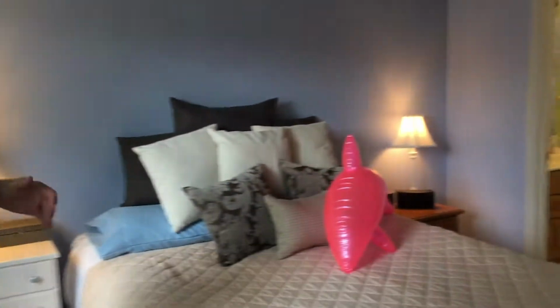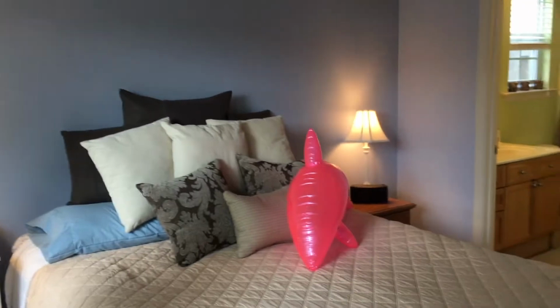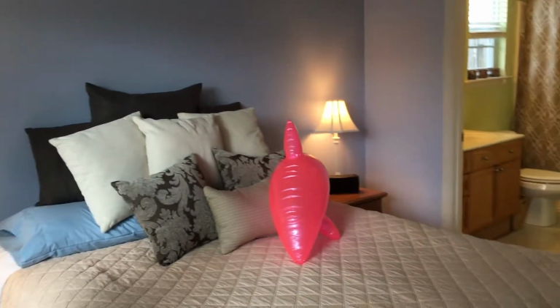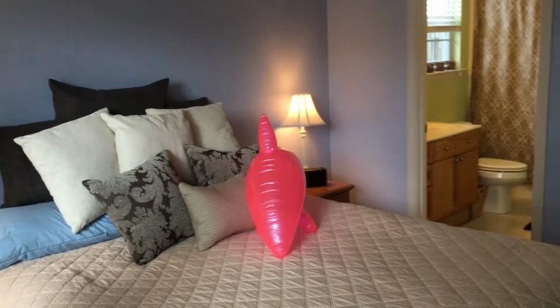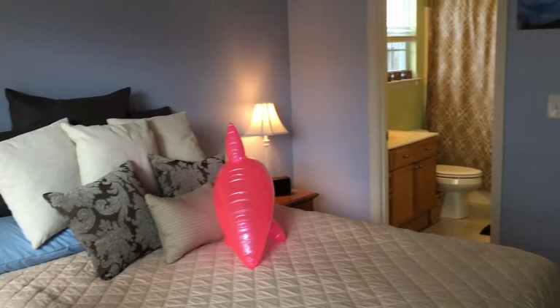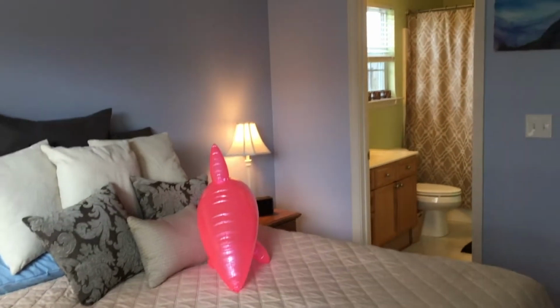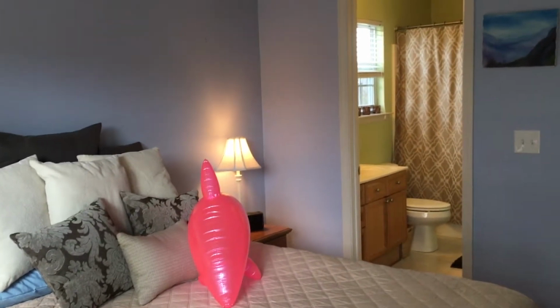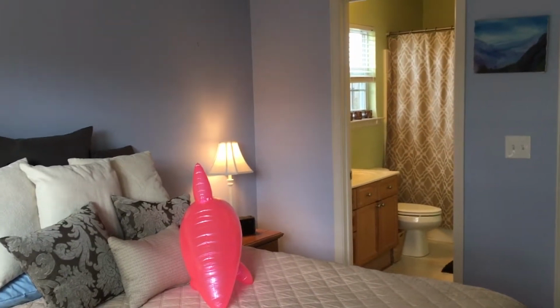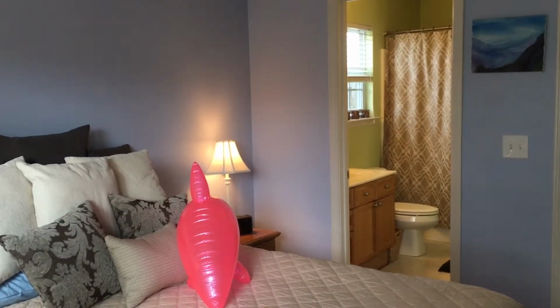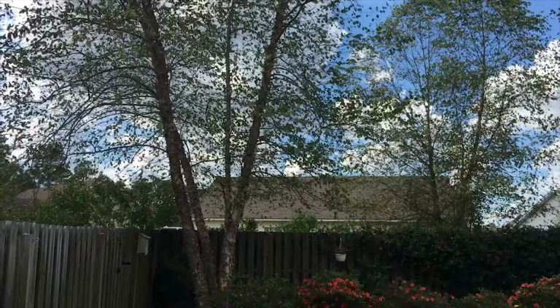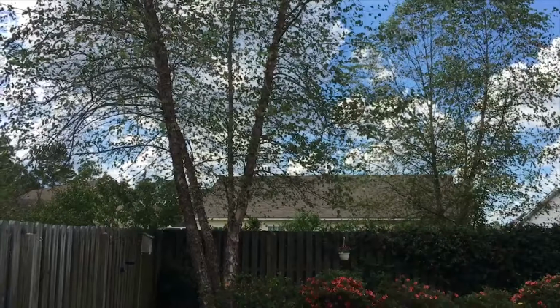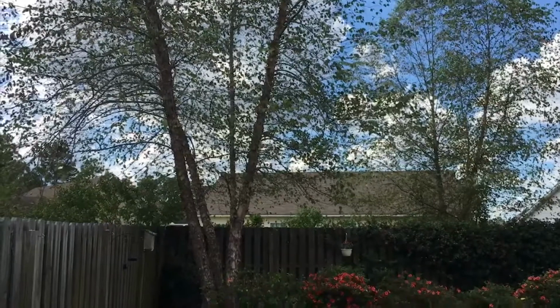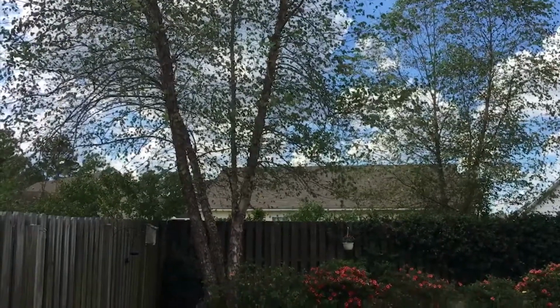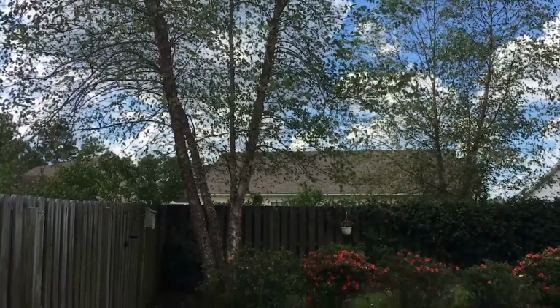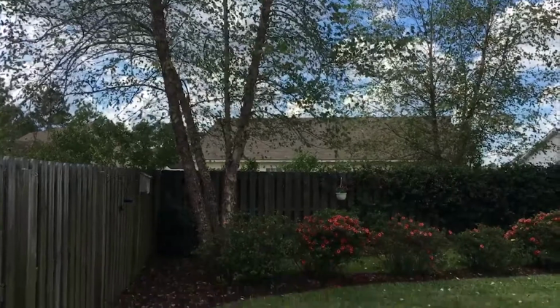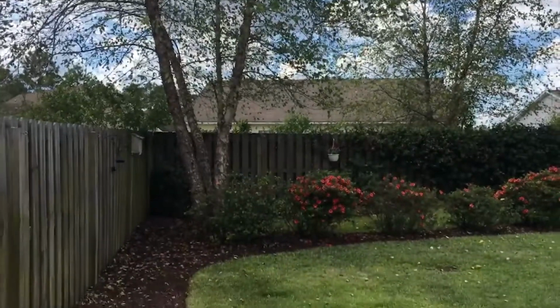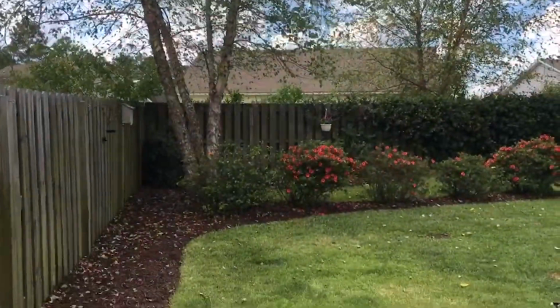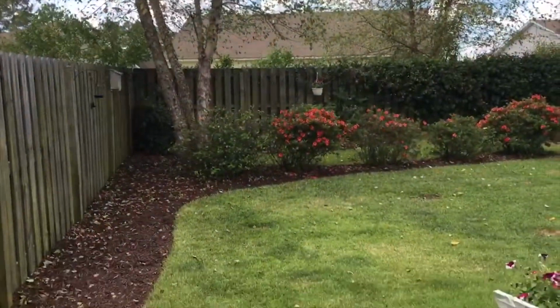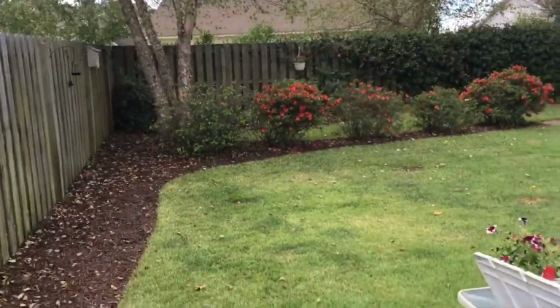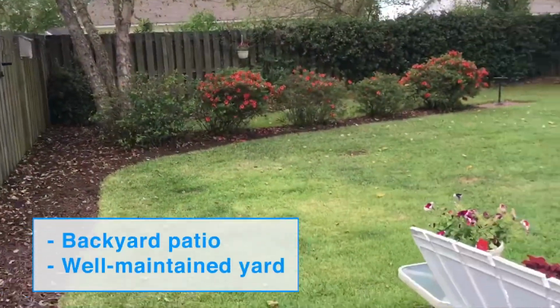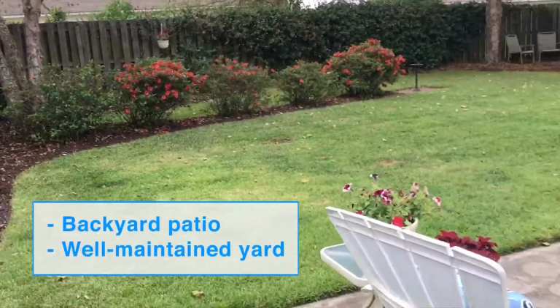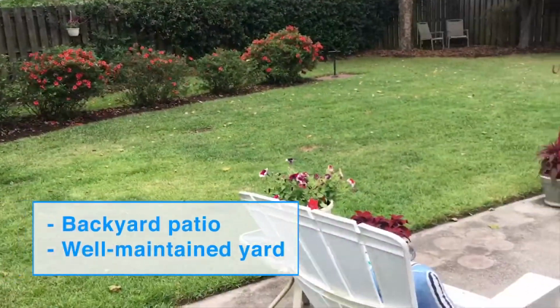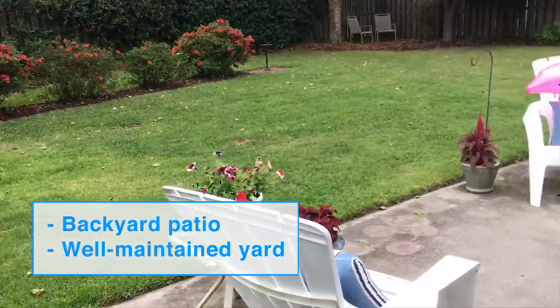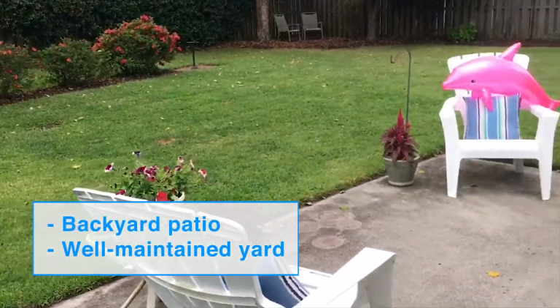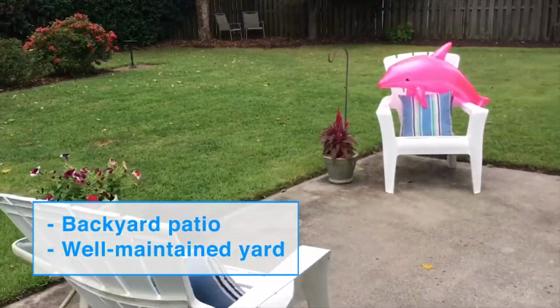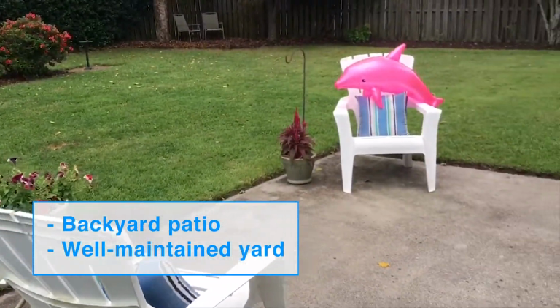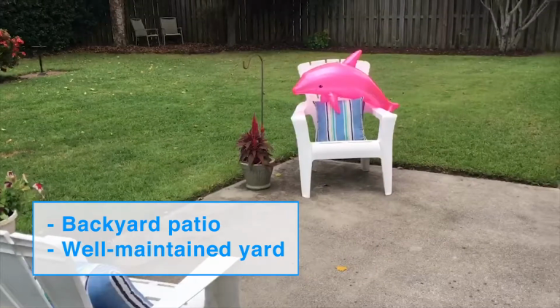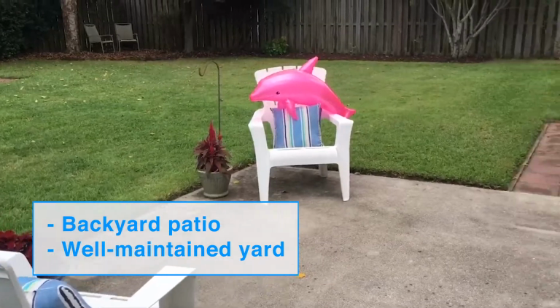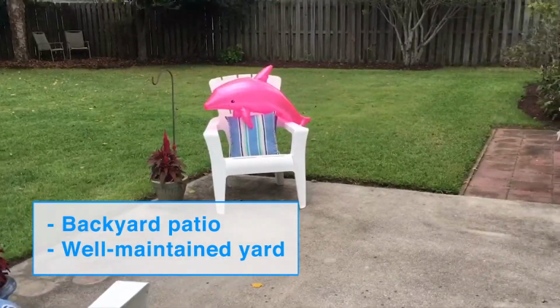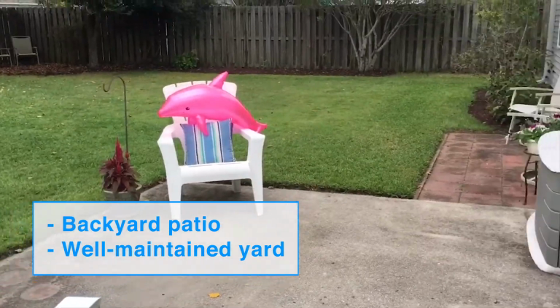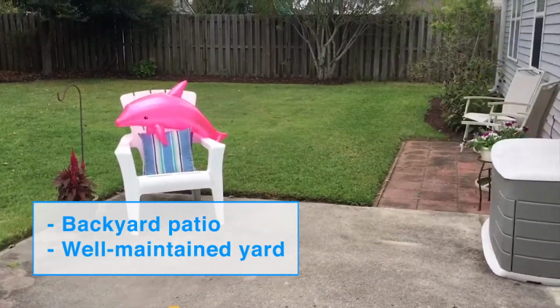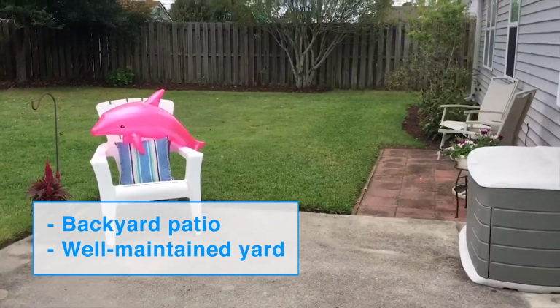Flipper and I are going to show you this backyard. The backyard is extremely well-maintained by the current owners. You do have a grill-in patio, and Flipper says there's no better place to spend that afternoon.